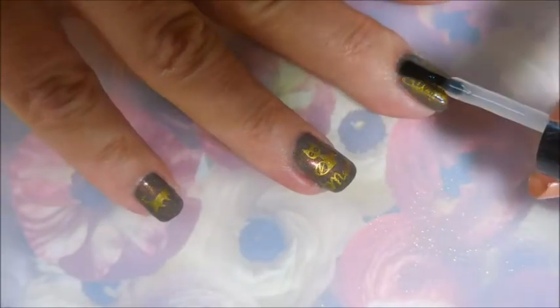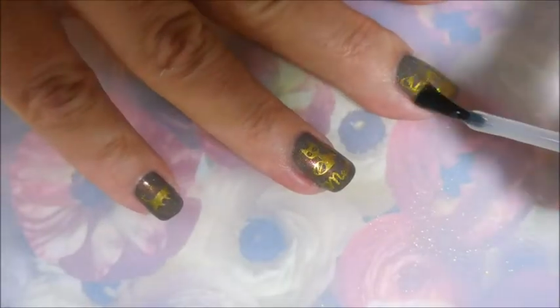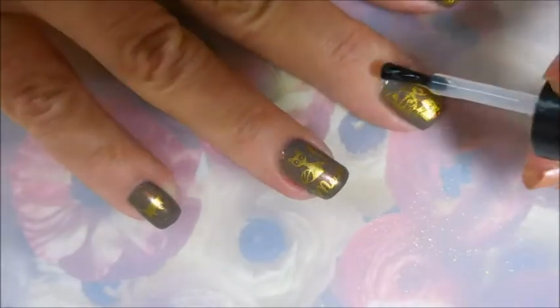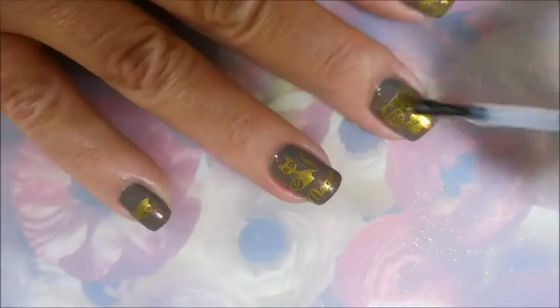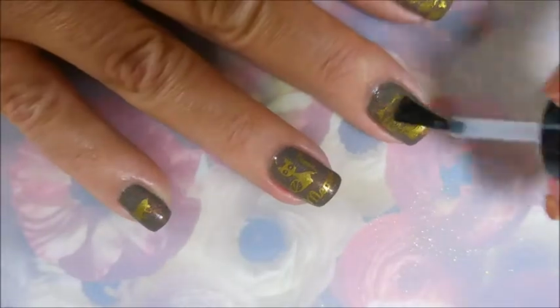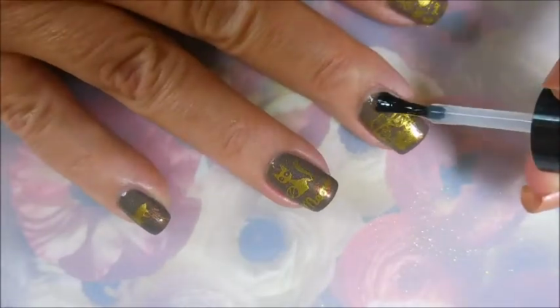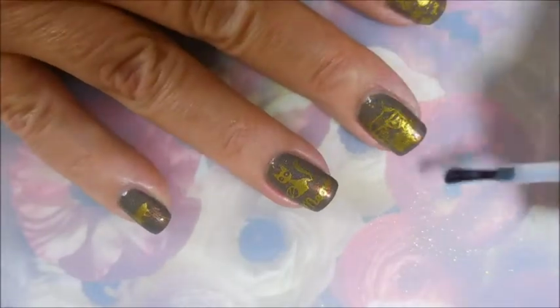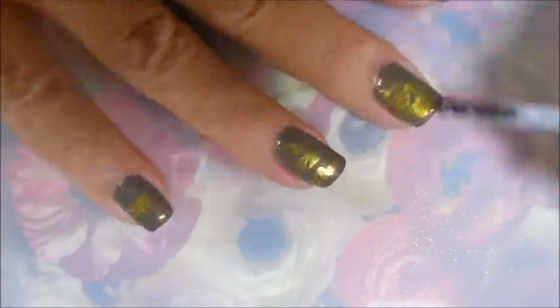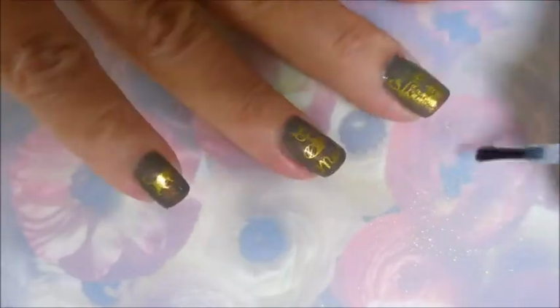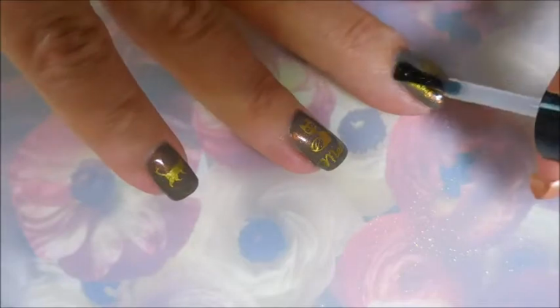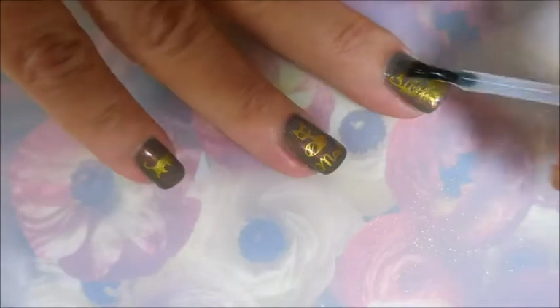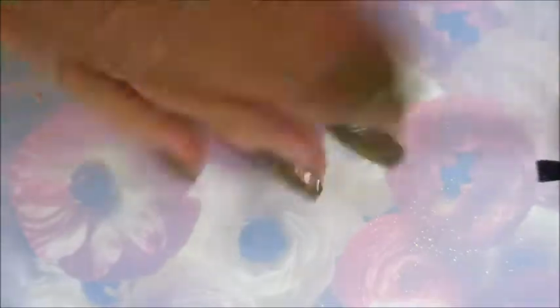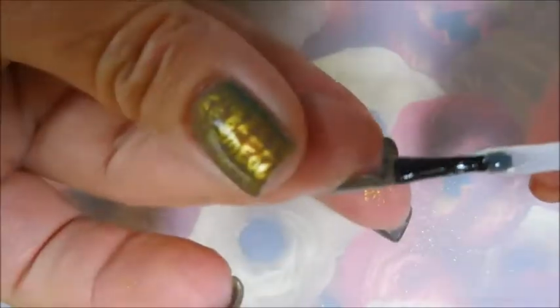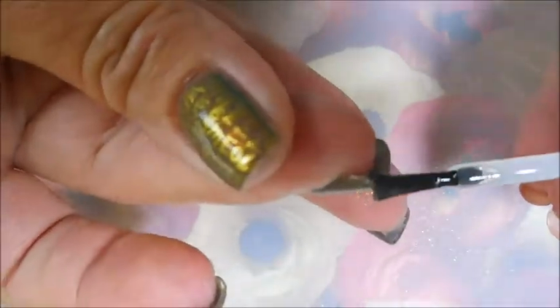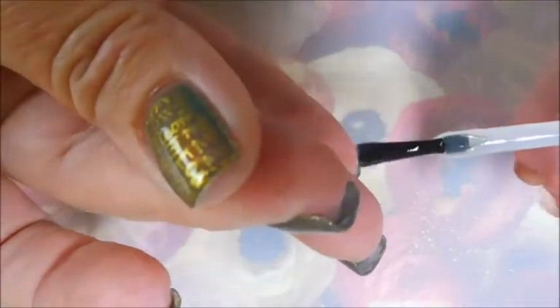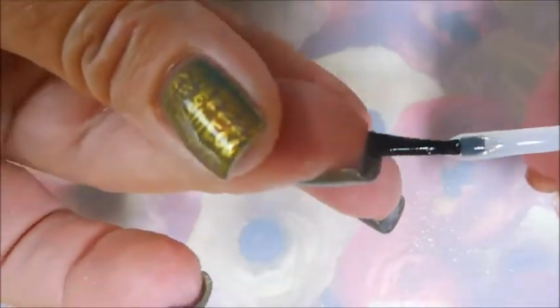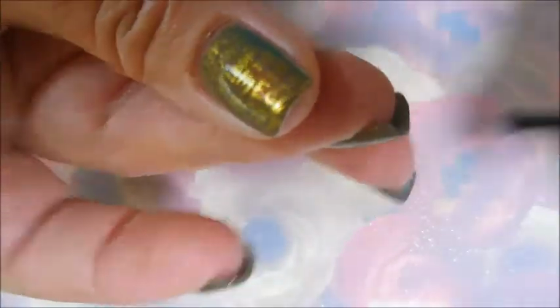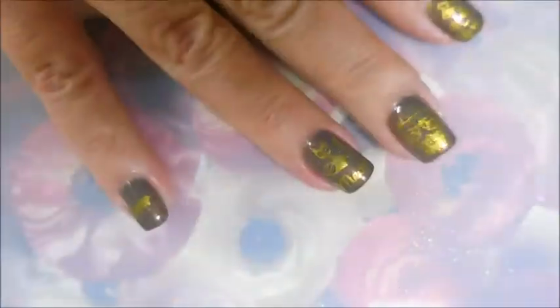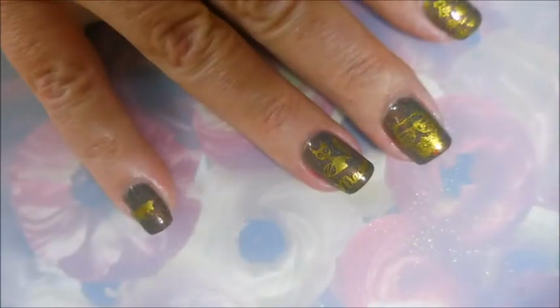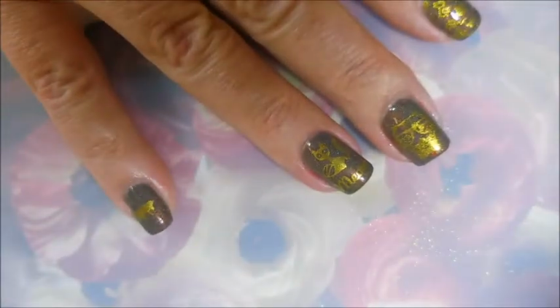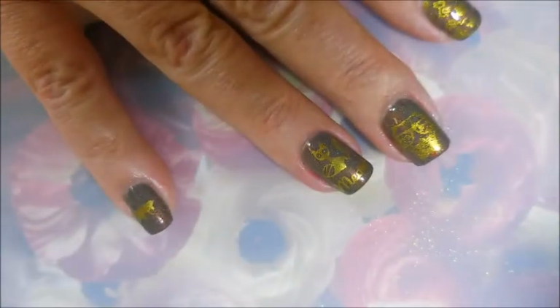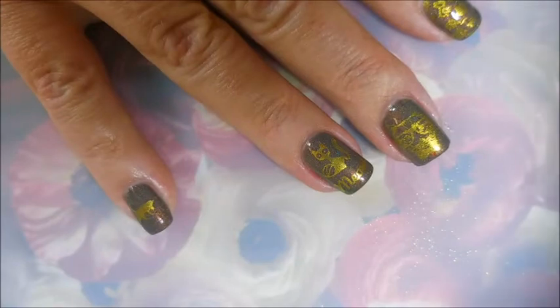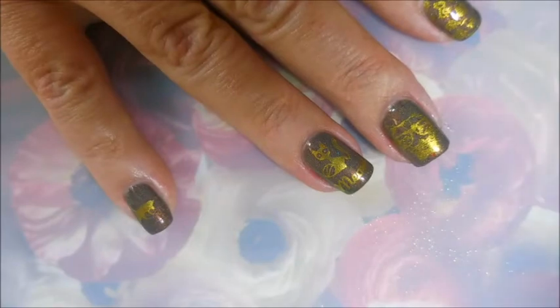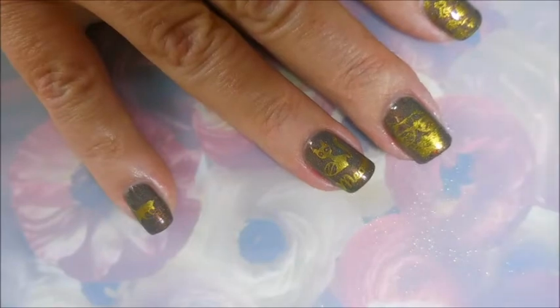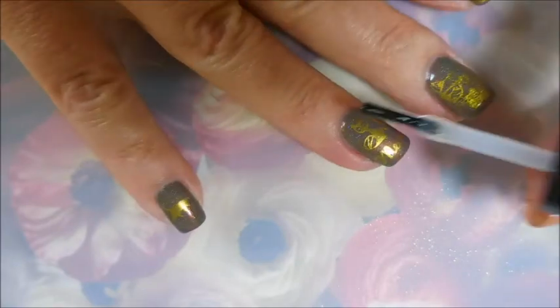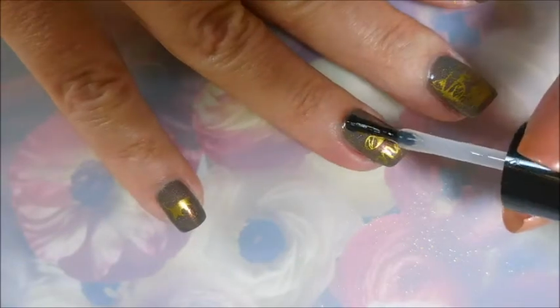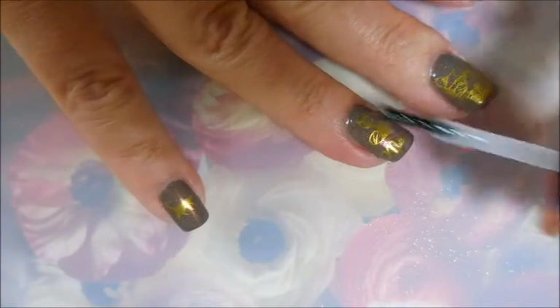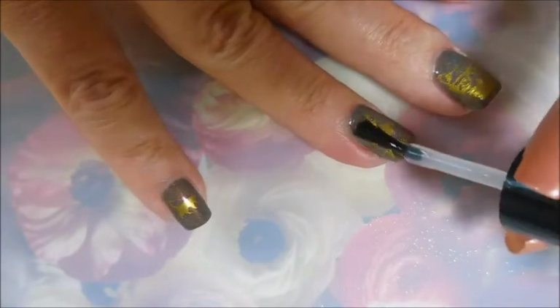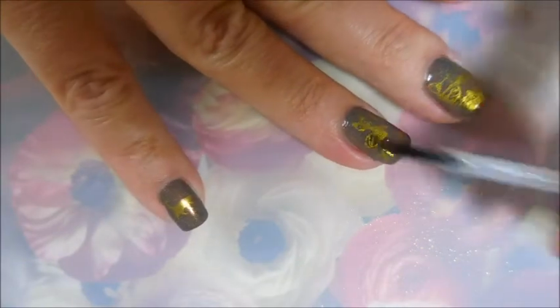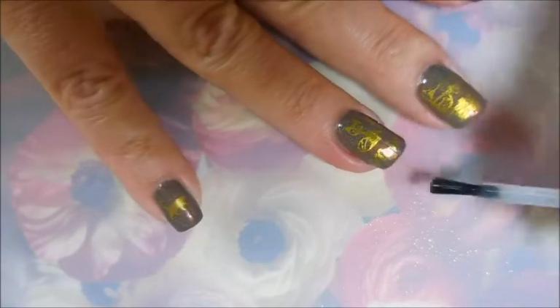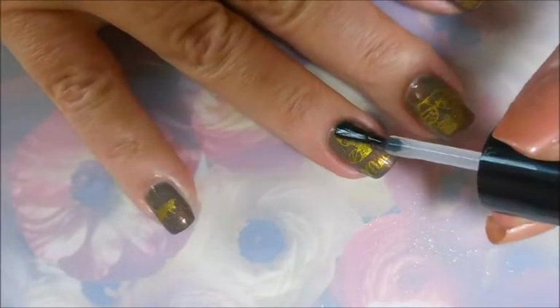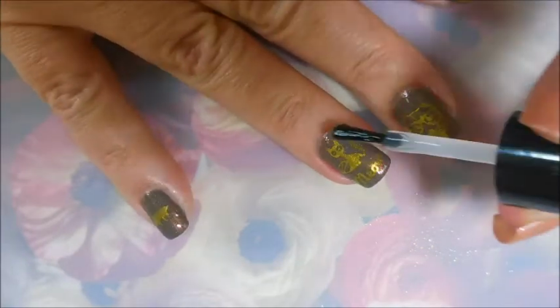This posh top coat is just really bringing it all to life, I think it's just fantastic. See those red flakies jumping out from under stuff — it's just gorgeous.